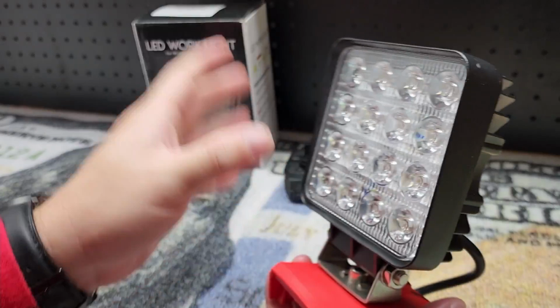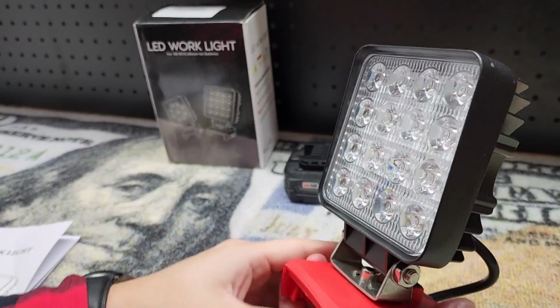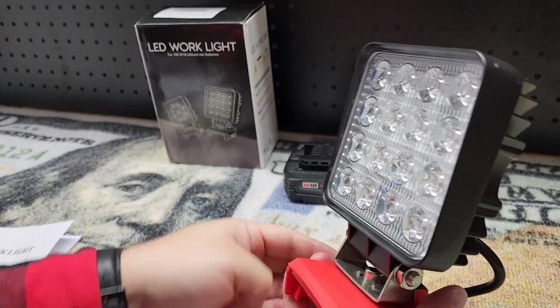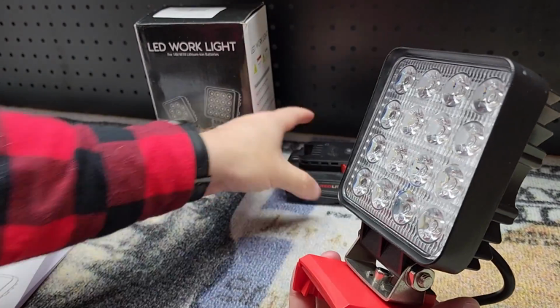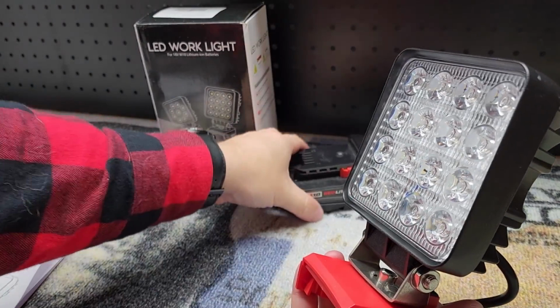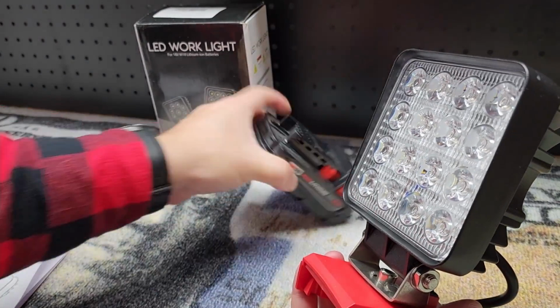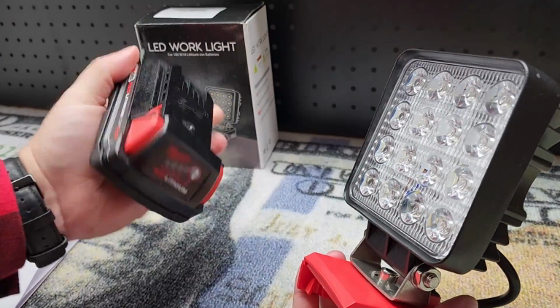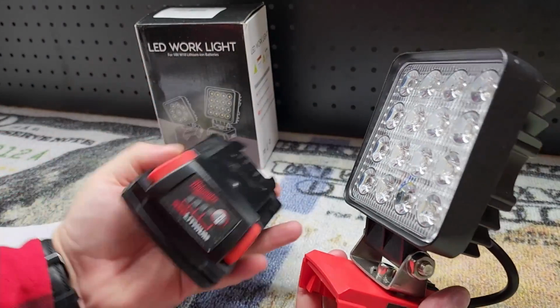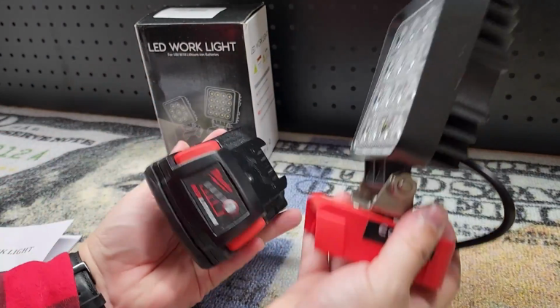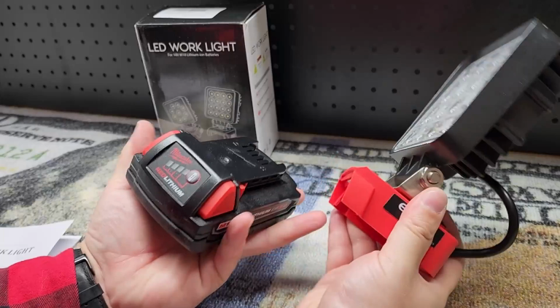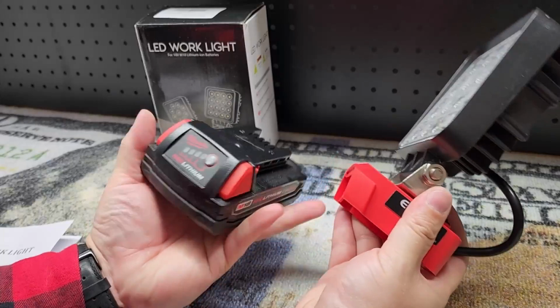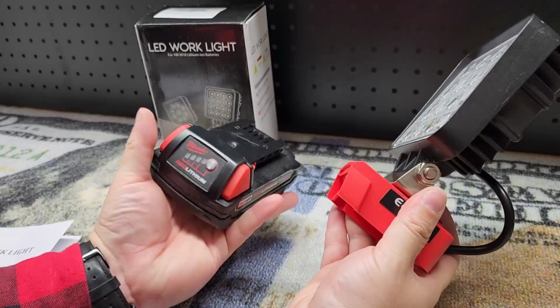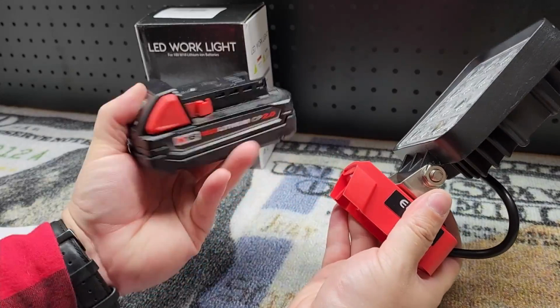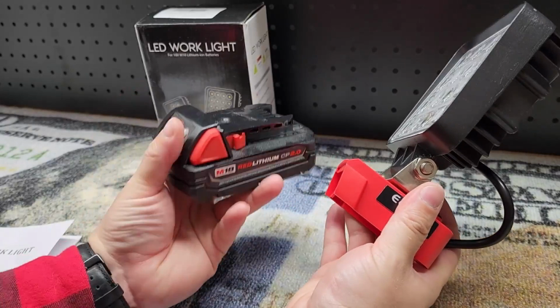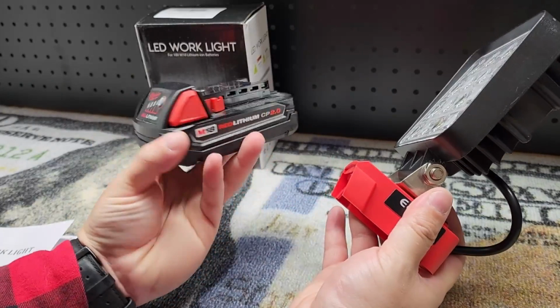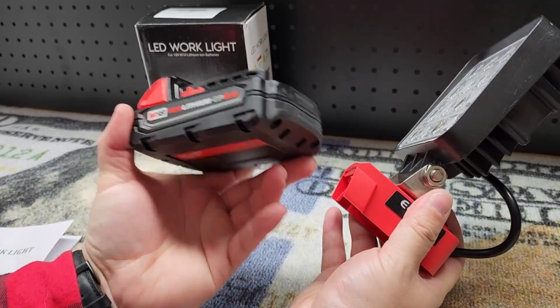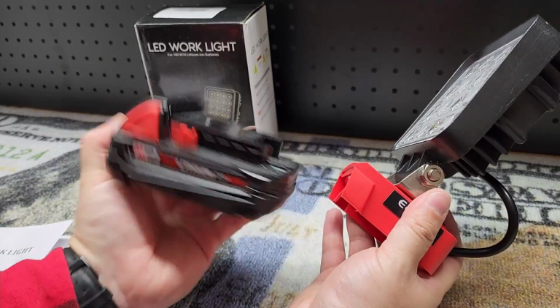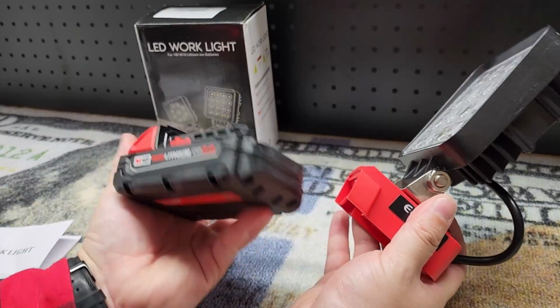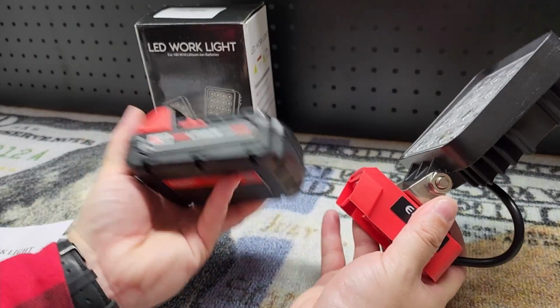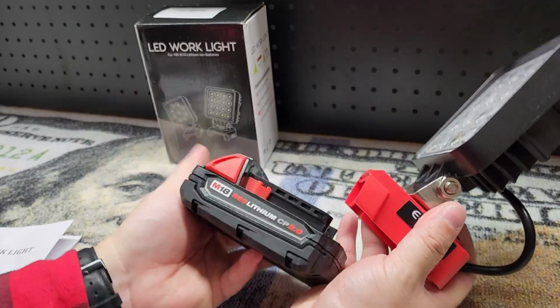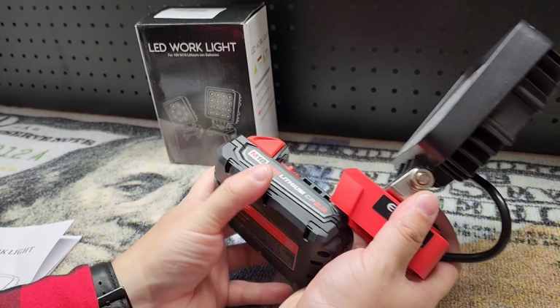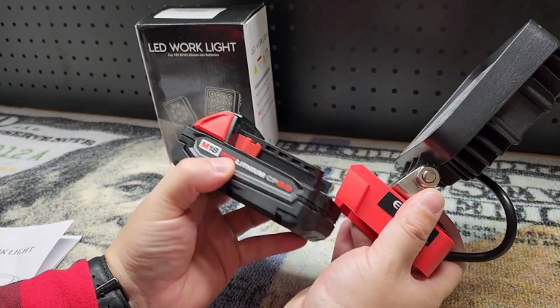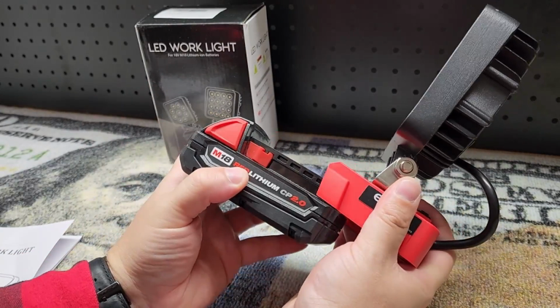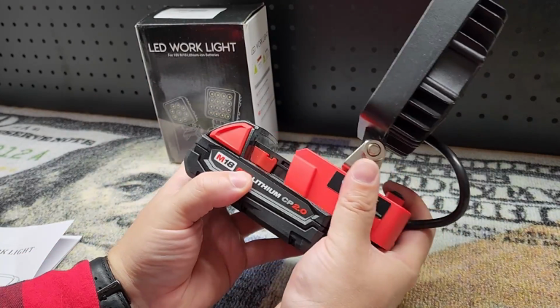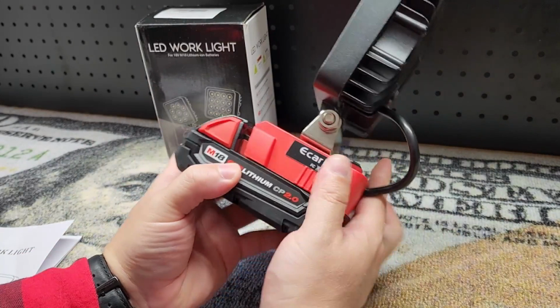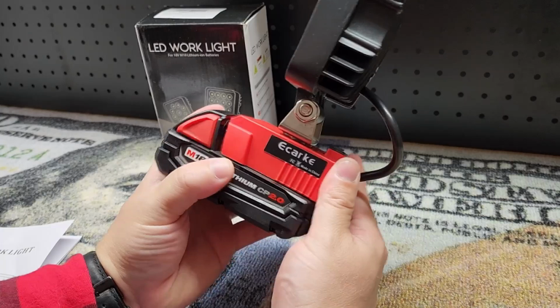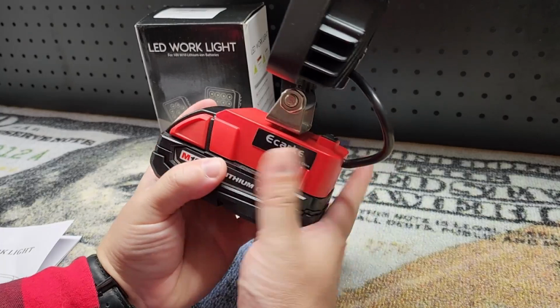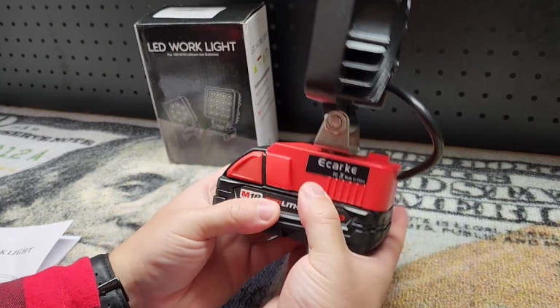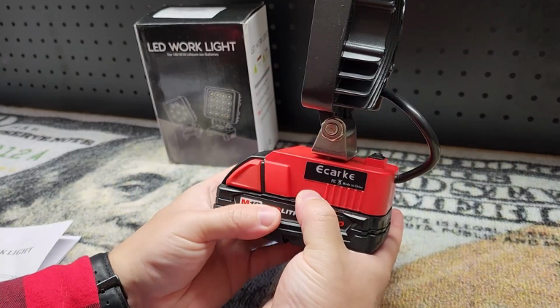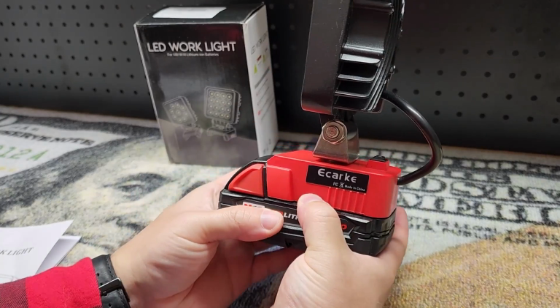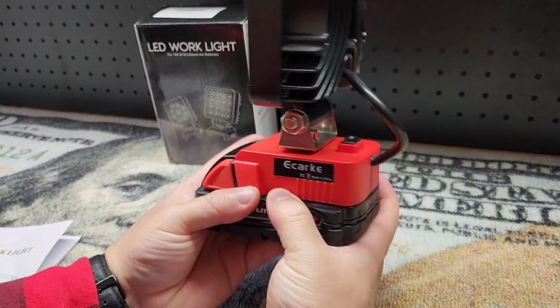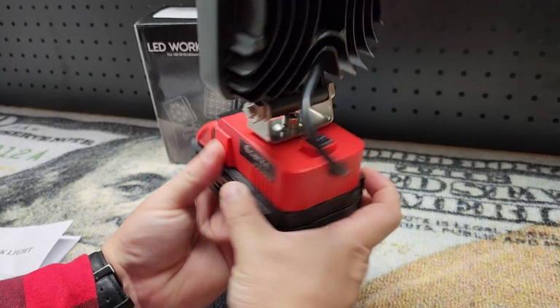This does have low voltage protection so you don't have to worry about doing any damage to your batteries. I have a simple 2 amp hour battery here and you can see it slides on nice and easy.